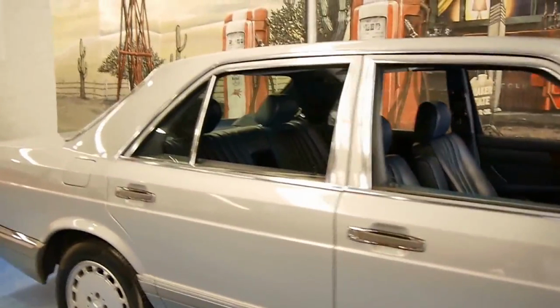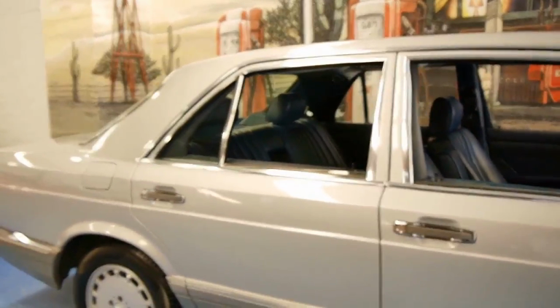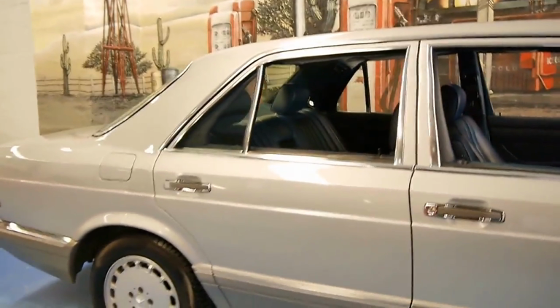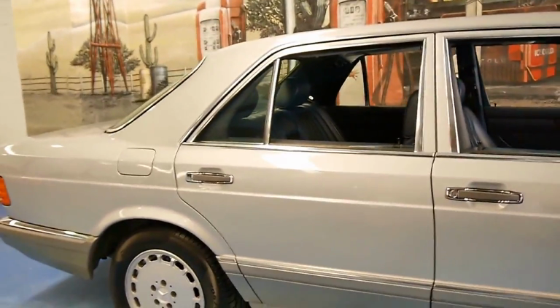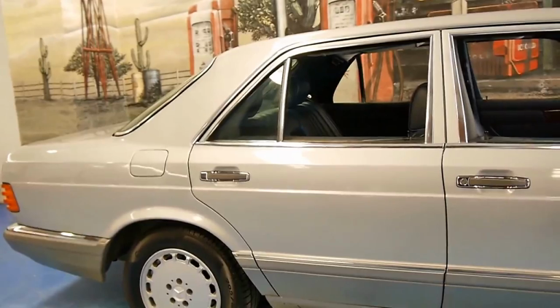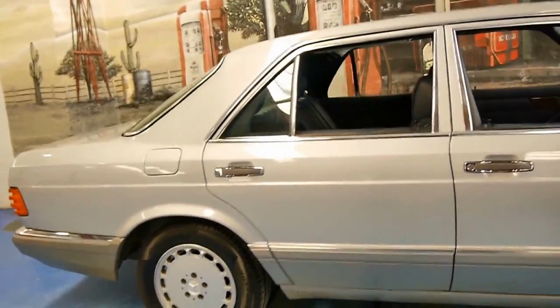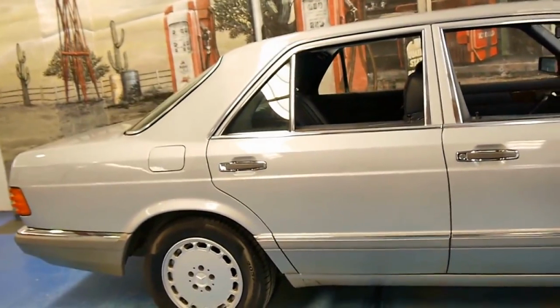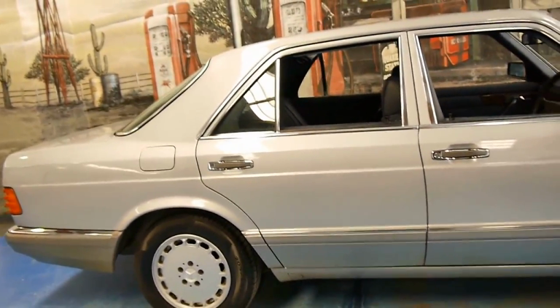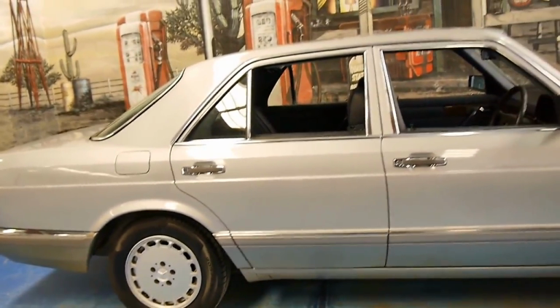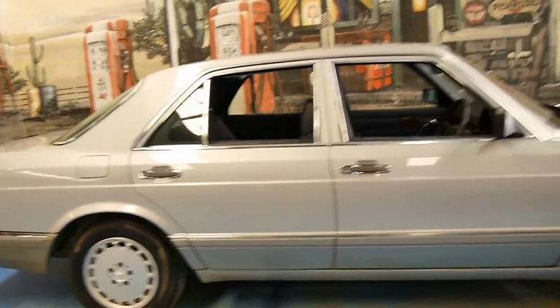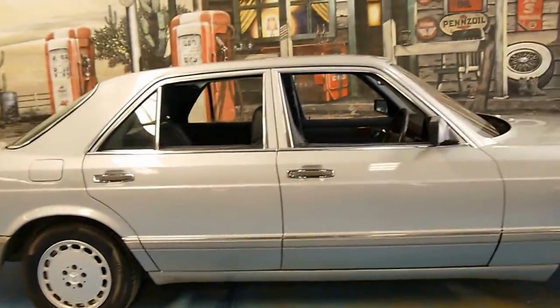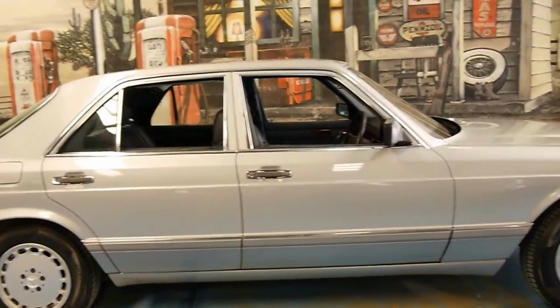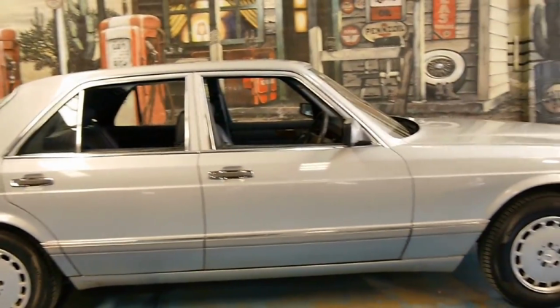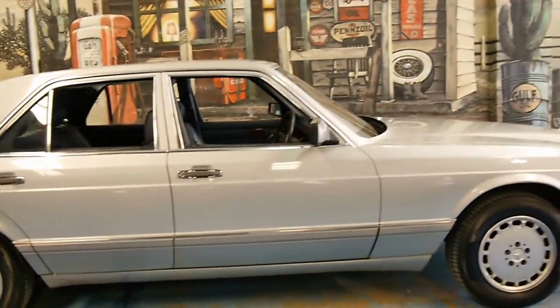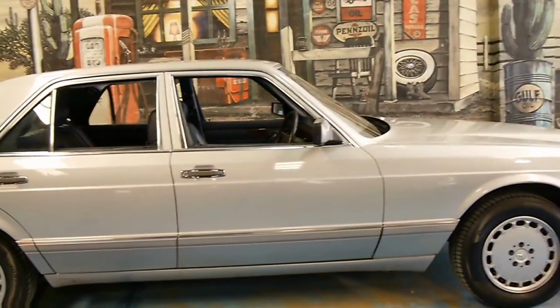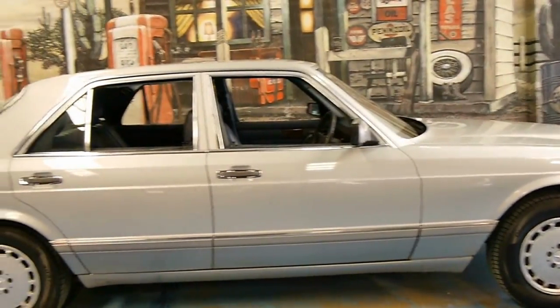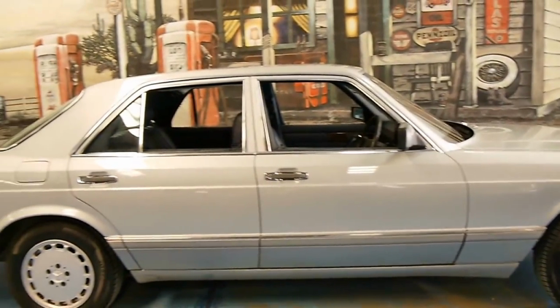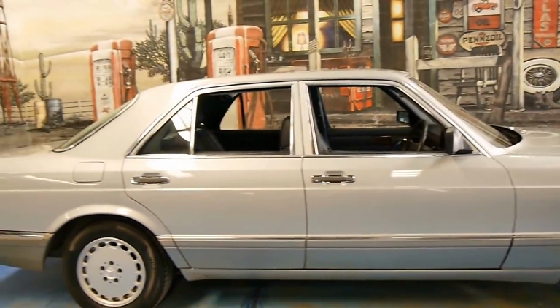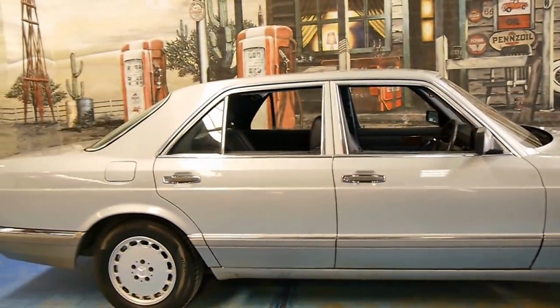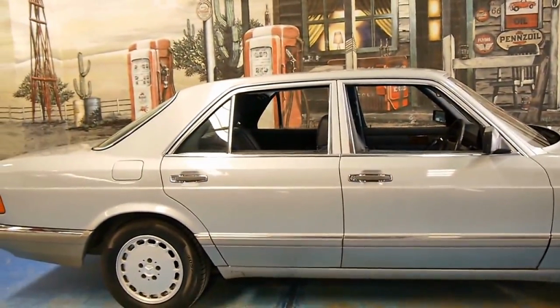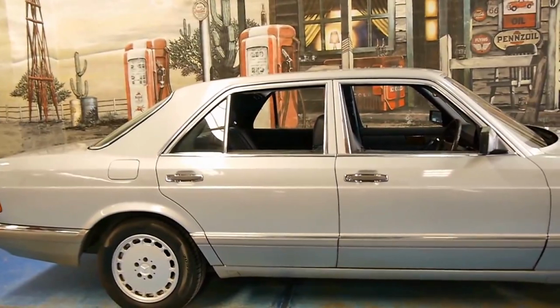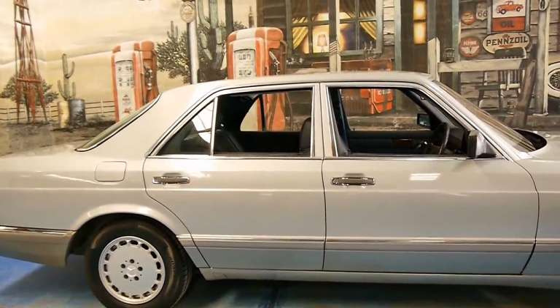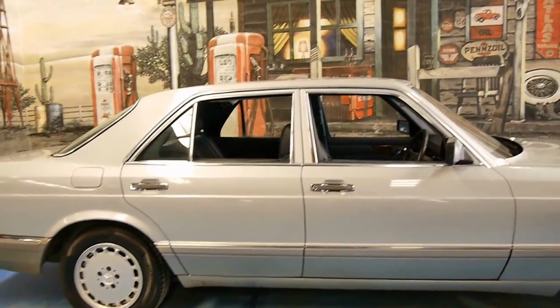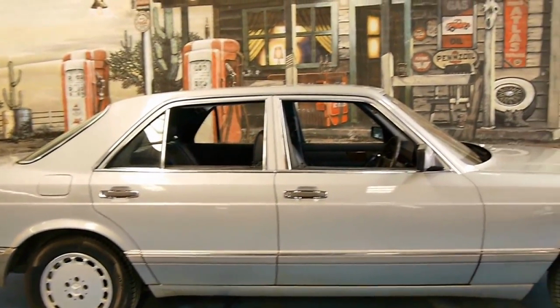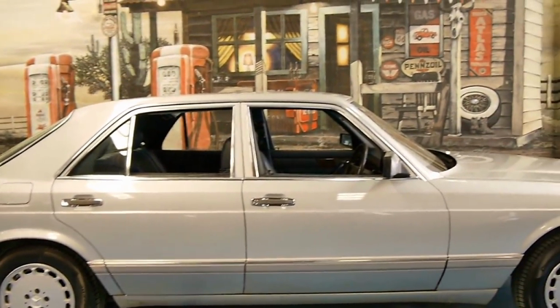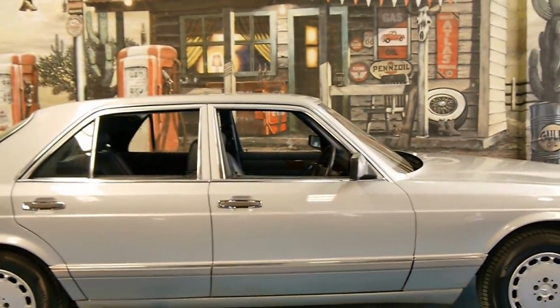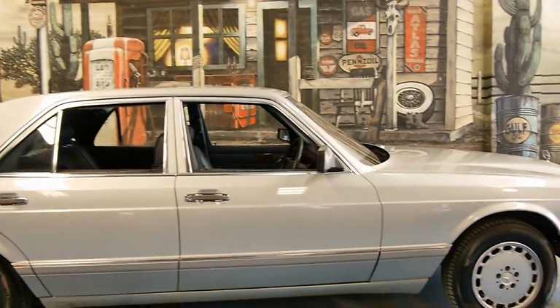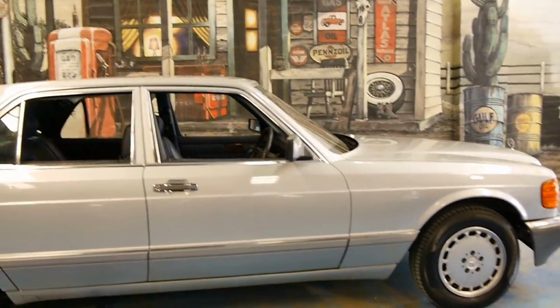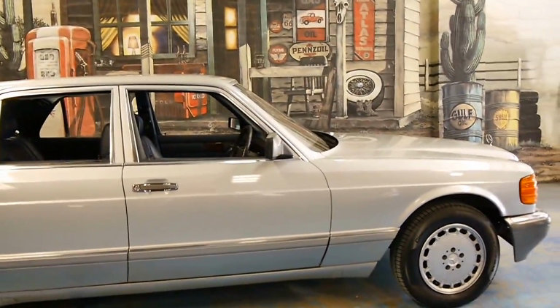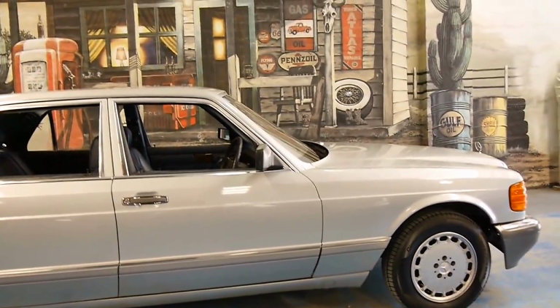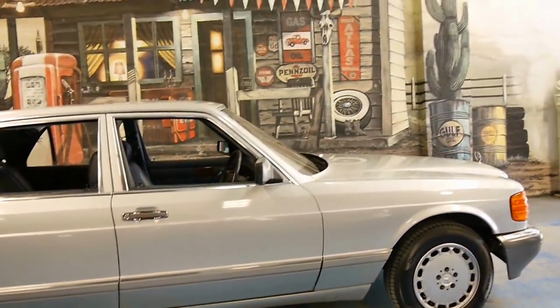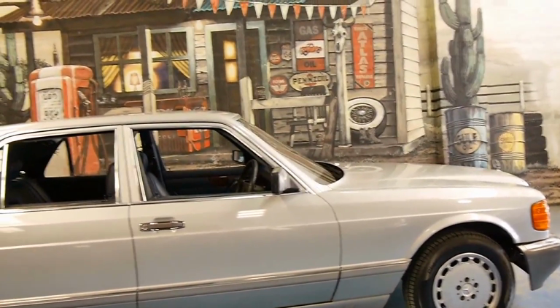And it's the mid-facelift. After 1986, we got the cladding around the bottom of the doors. There was another facelift in 1989, which got you an airbag as well.